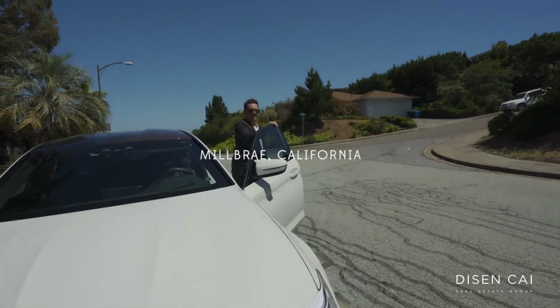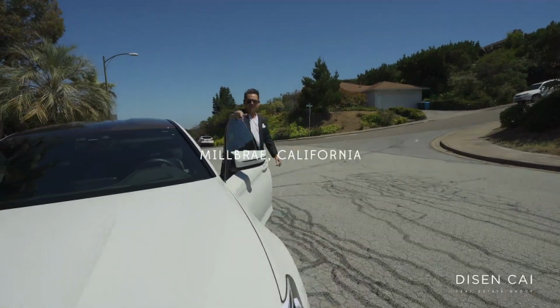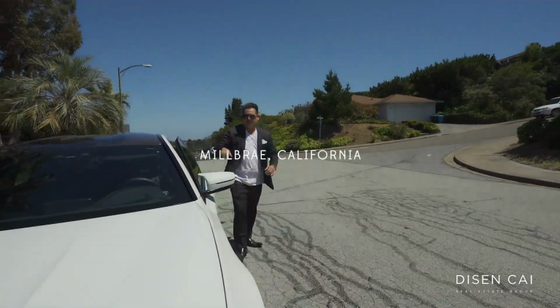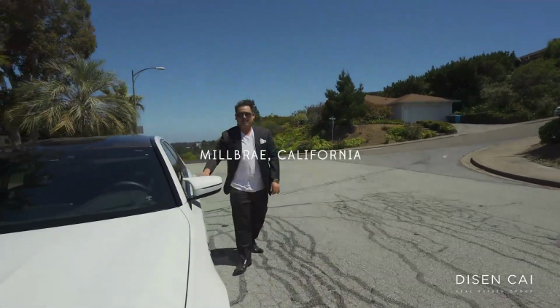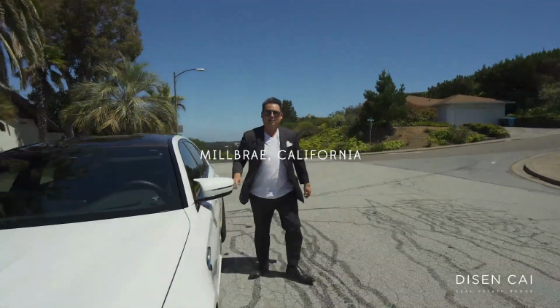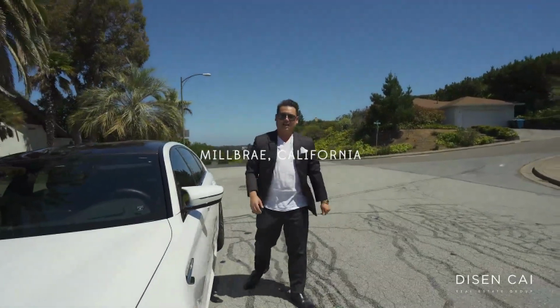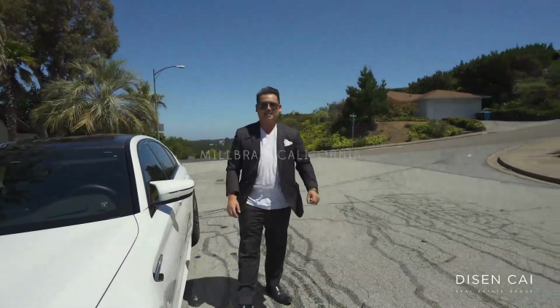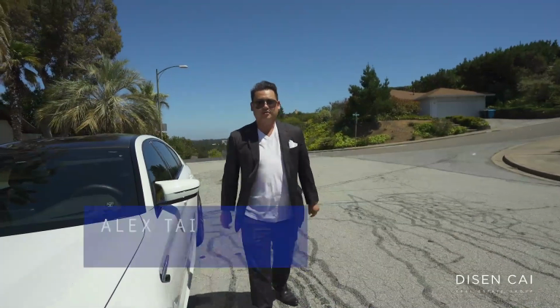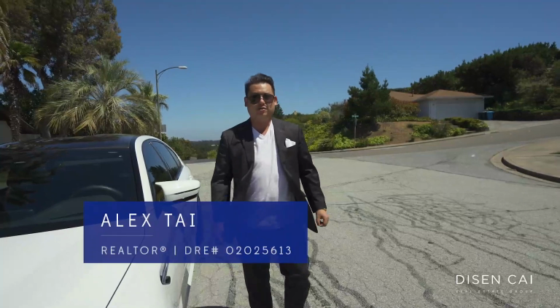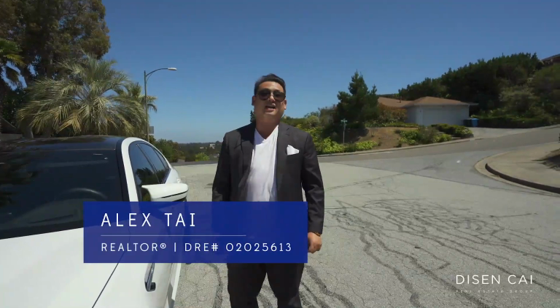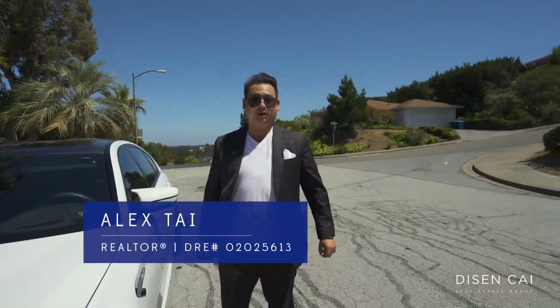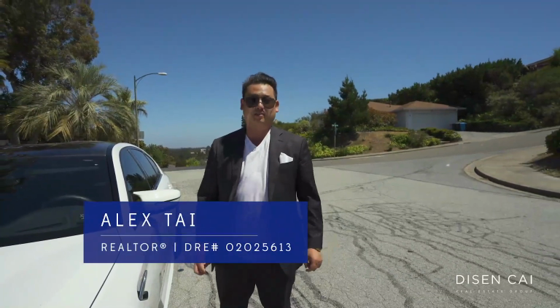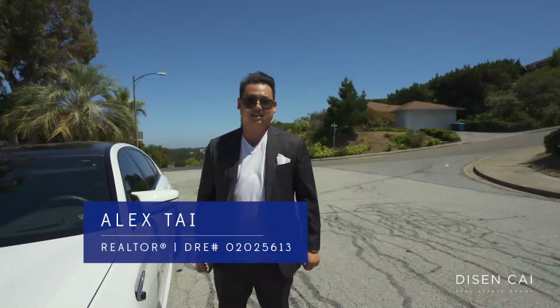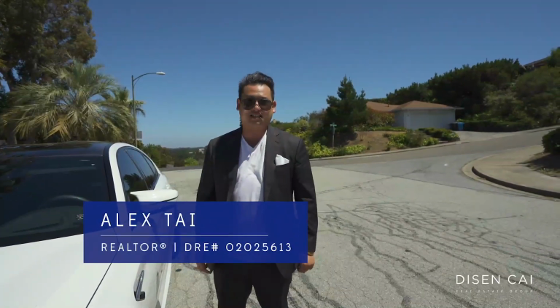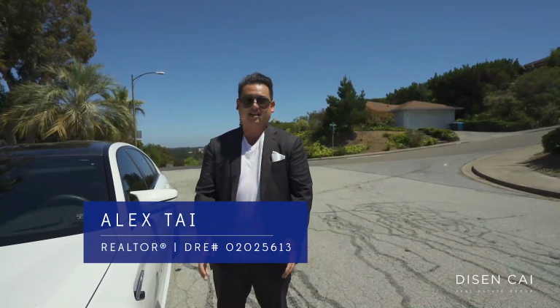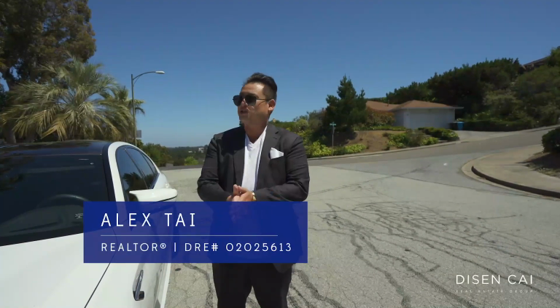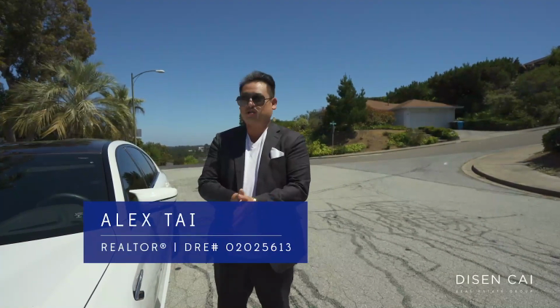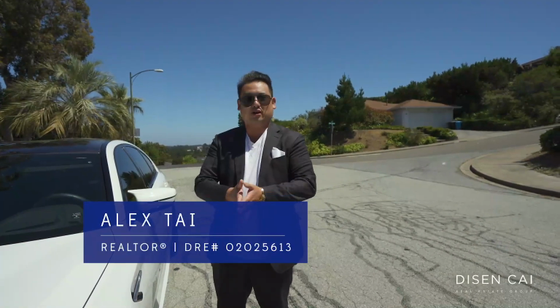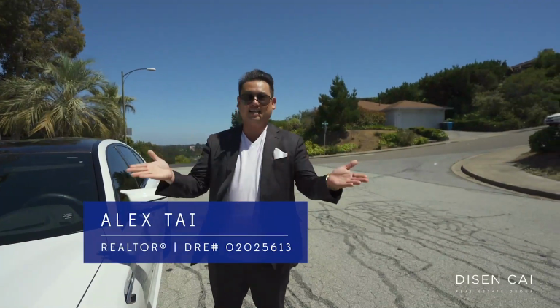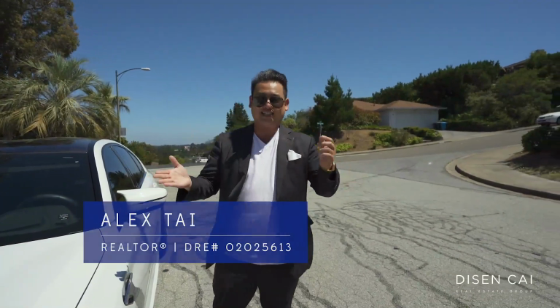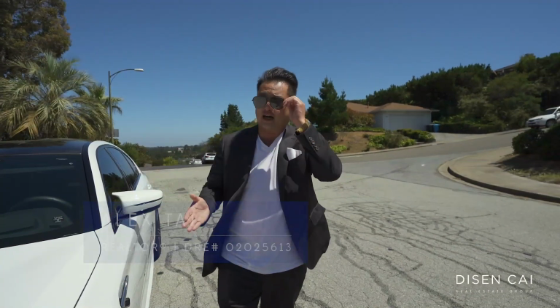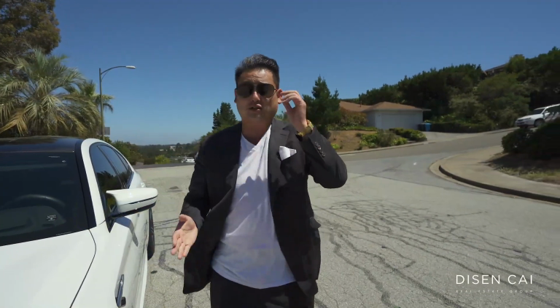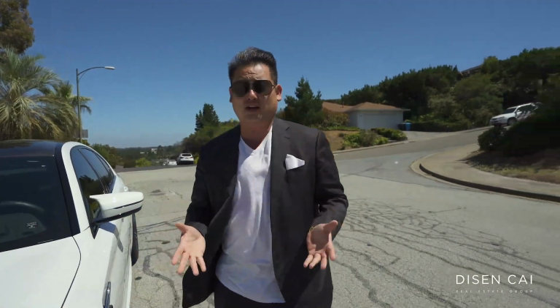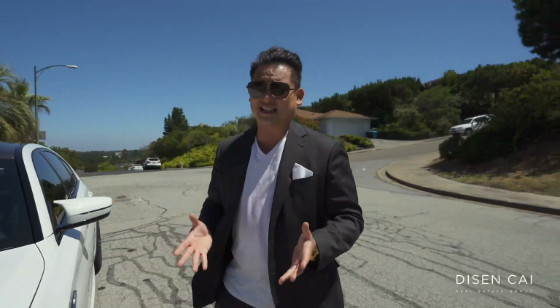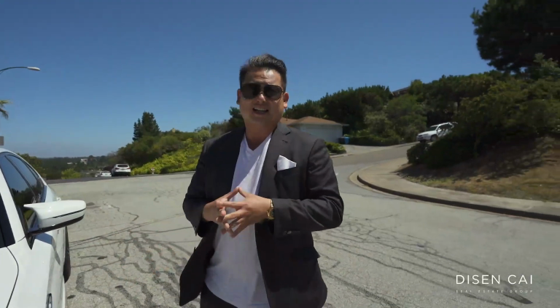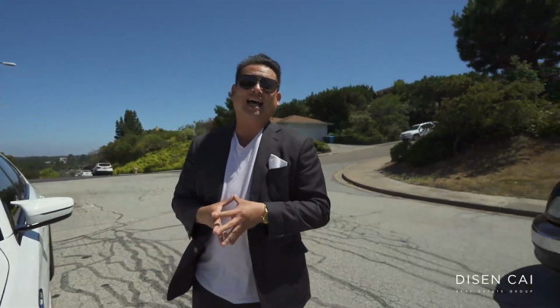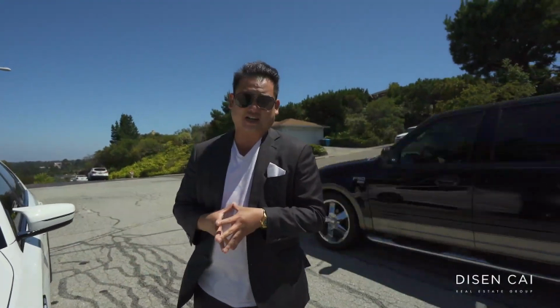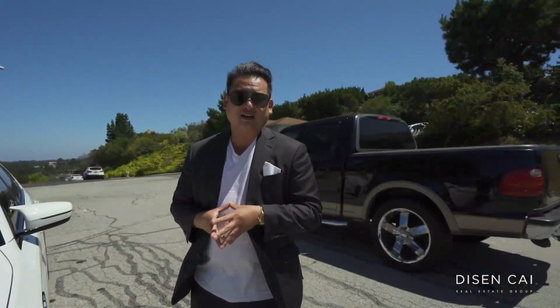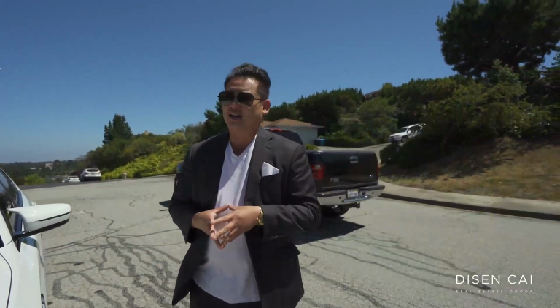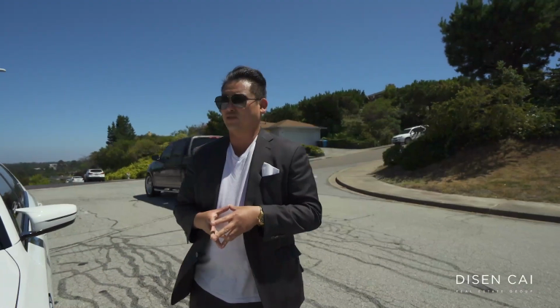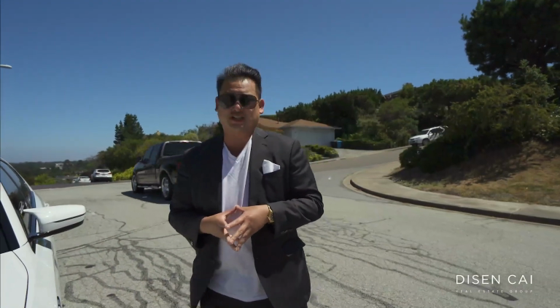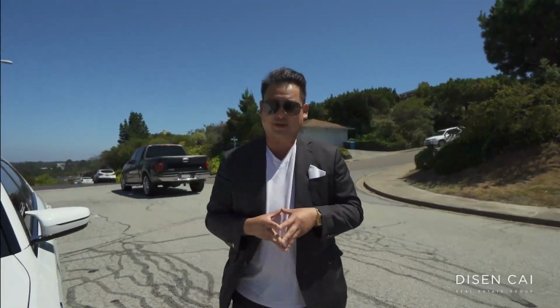Hey guys, this is Alex Tai with Decent Kyle Real Estate Group here at Keller Williams Peninsula Estates. Let me show you one of our listings that we sold to our clients late last year for $2.7 million.